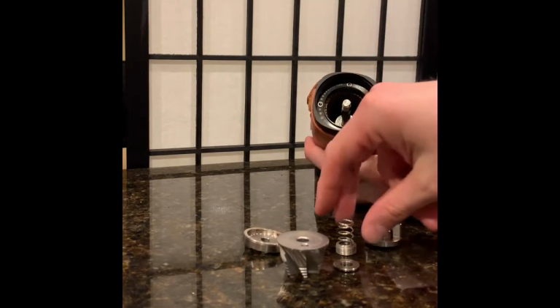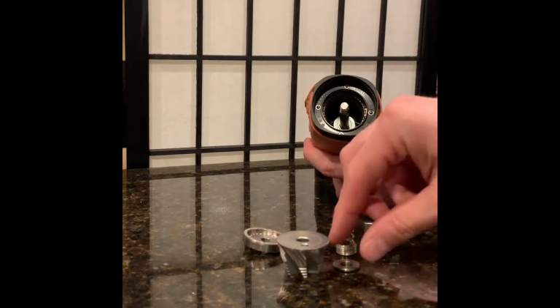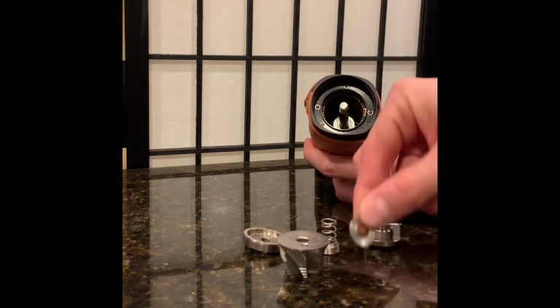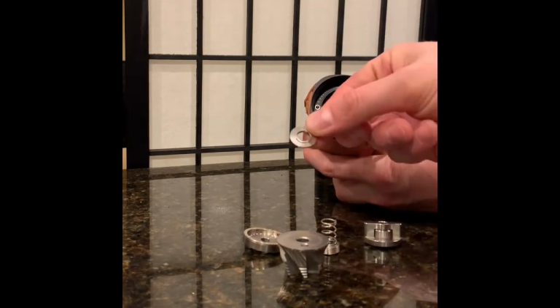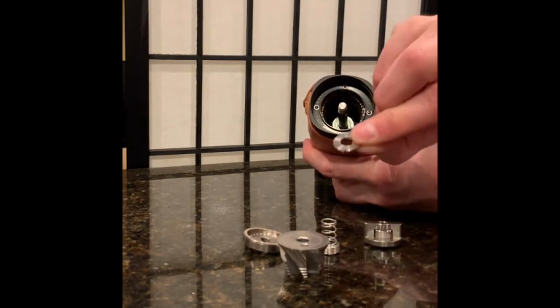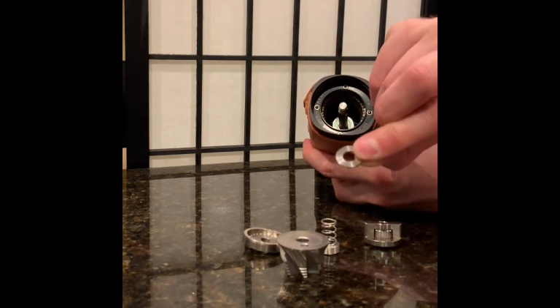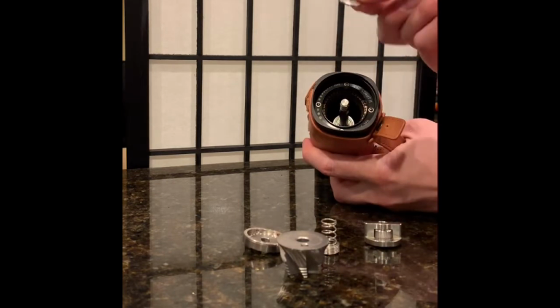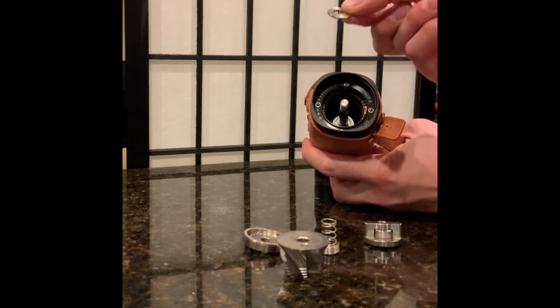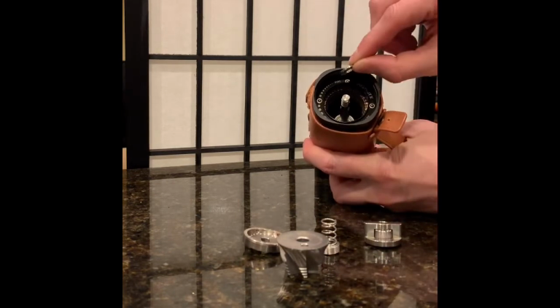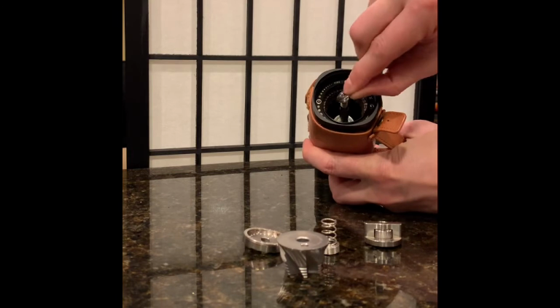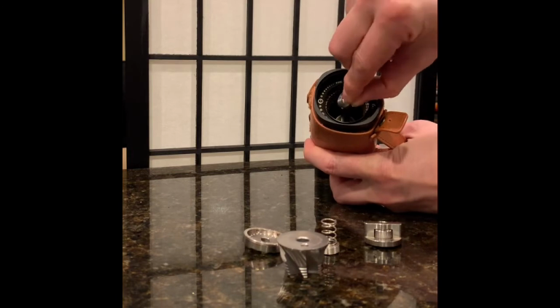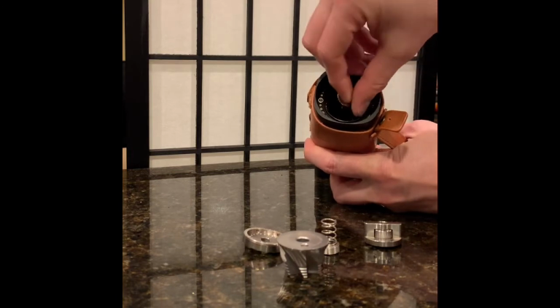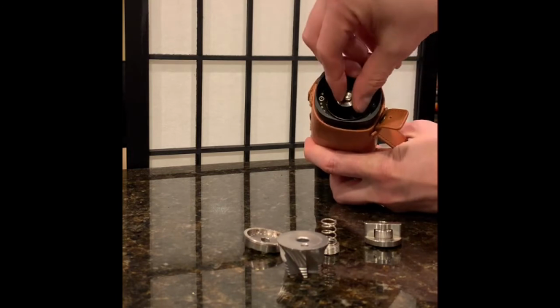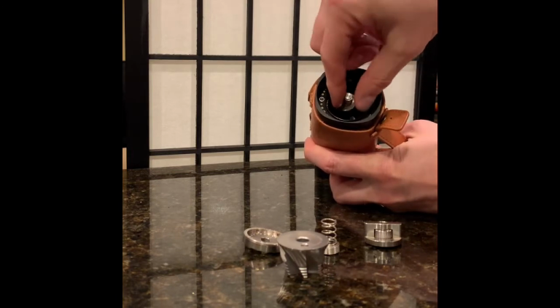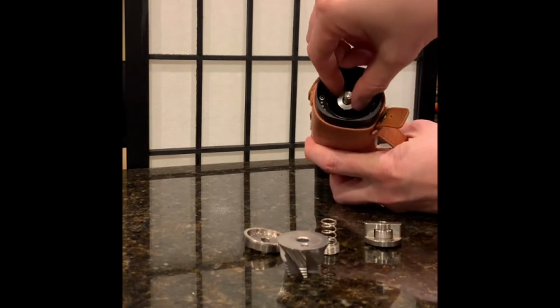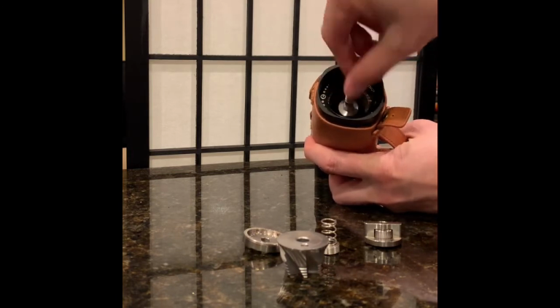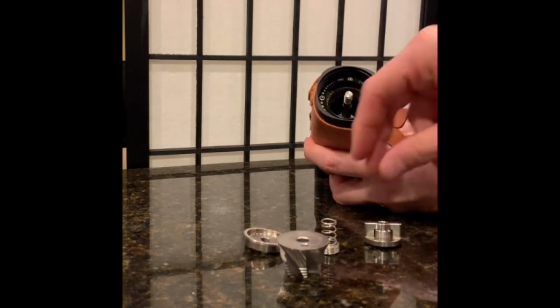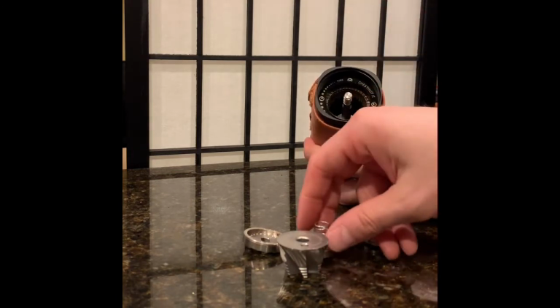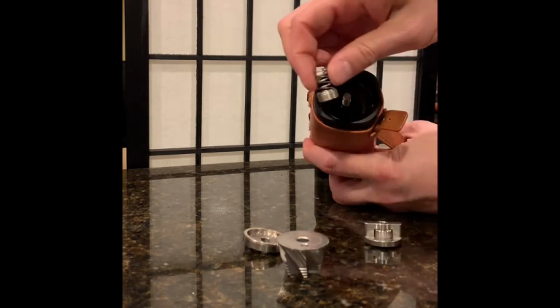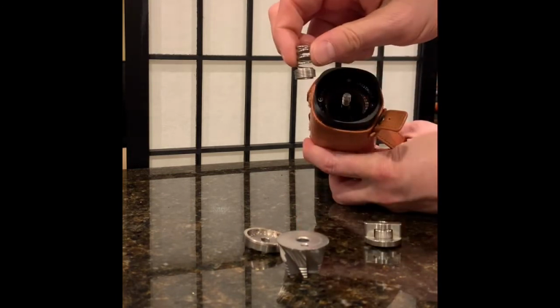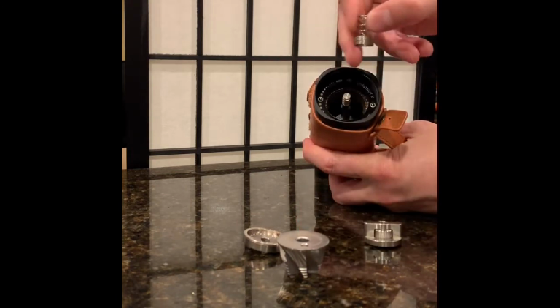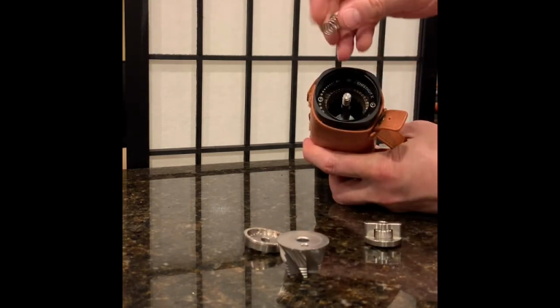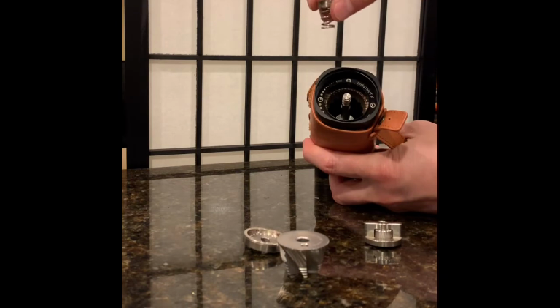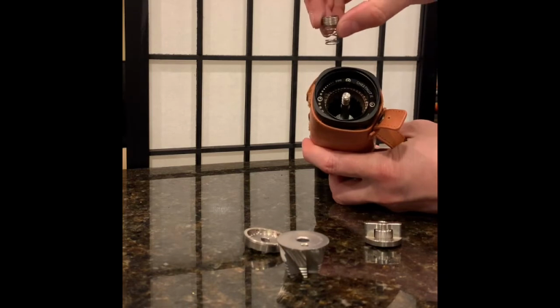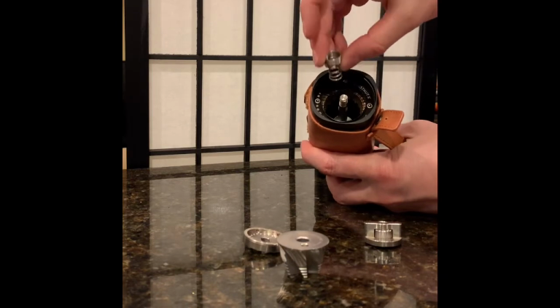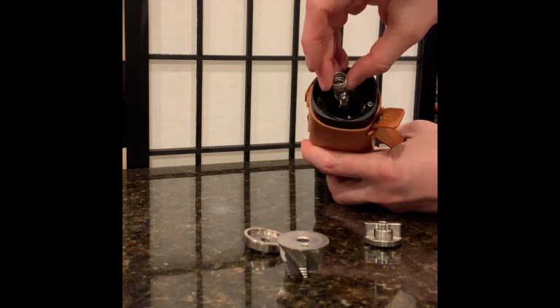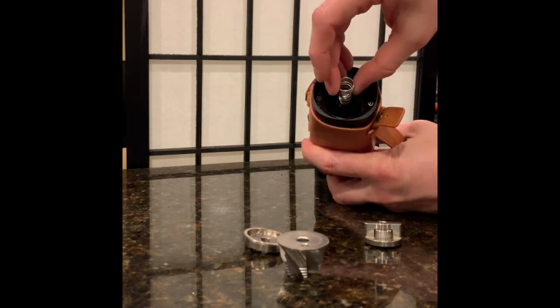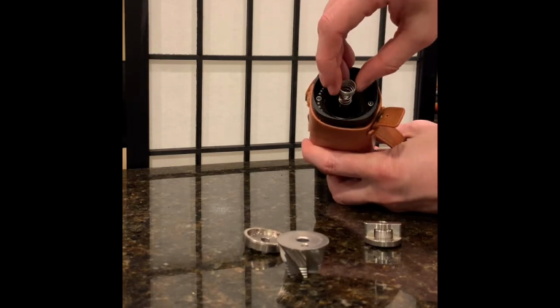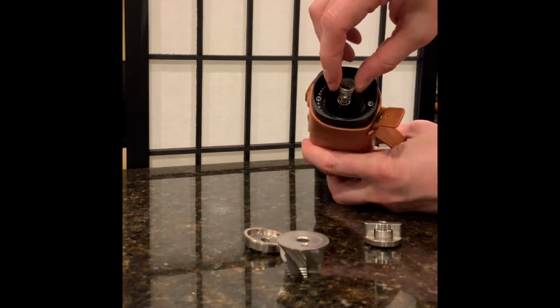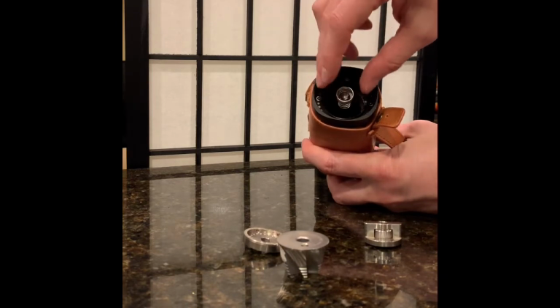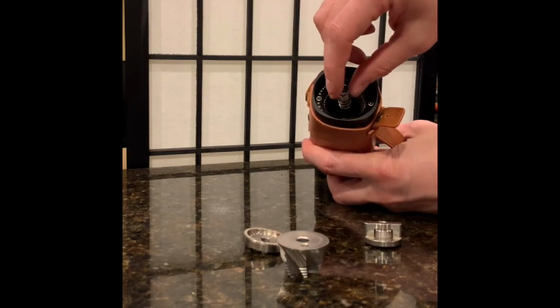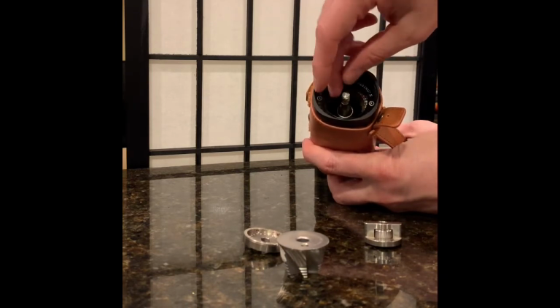Next thing is you're gonna take this little washer. There's a beveled edge and a non-beveled edge — you're gonna put the beveled edge down. Next thing you're gonna slide this spring on, and make sure that the fatter end is upwards.